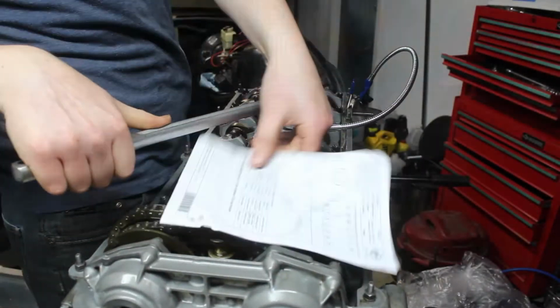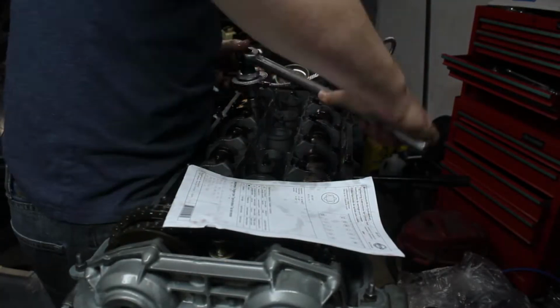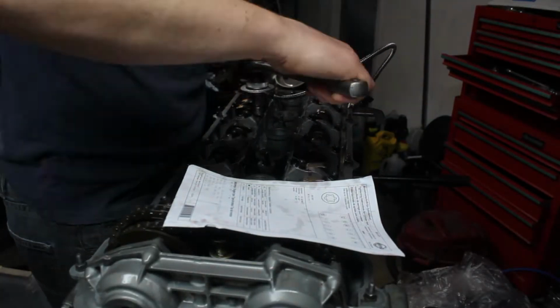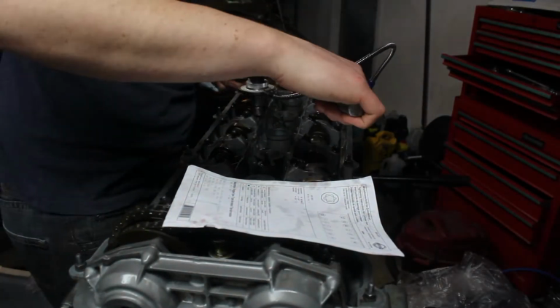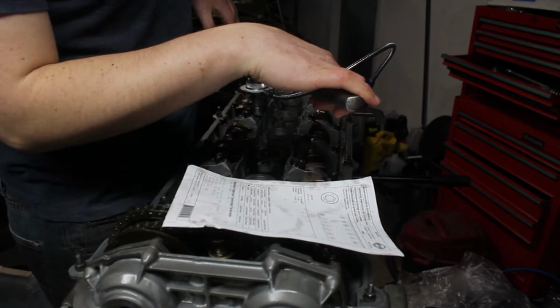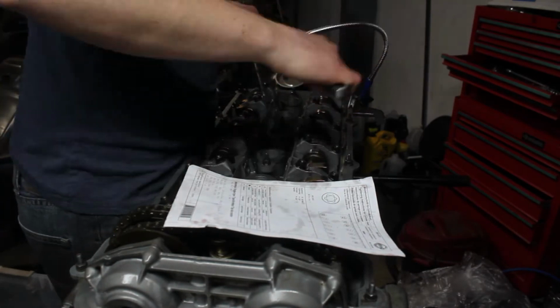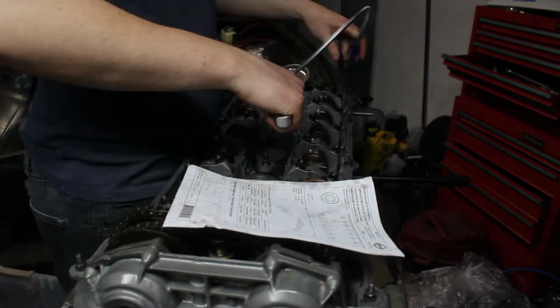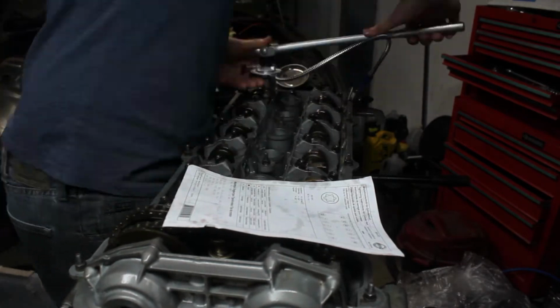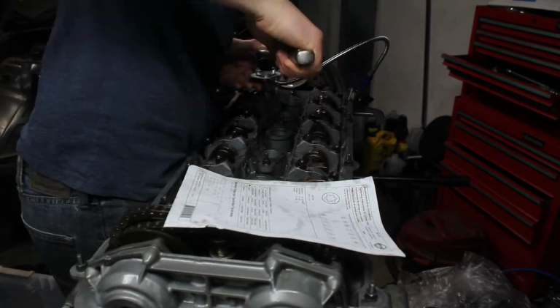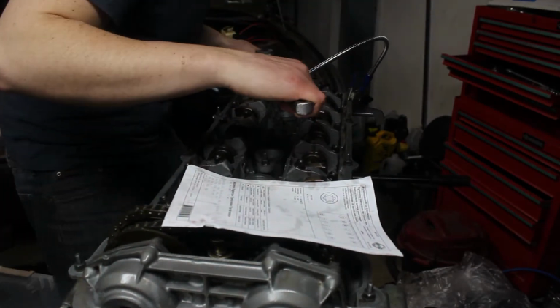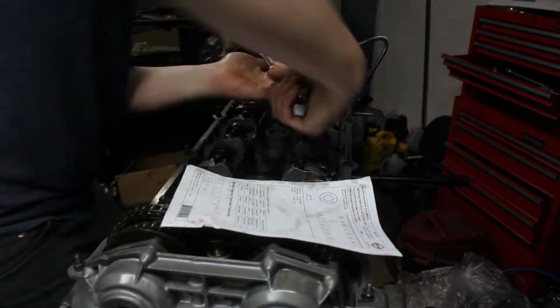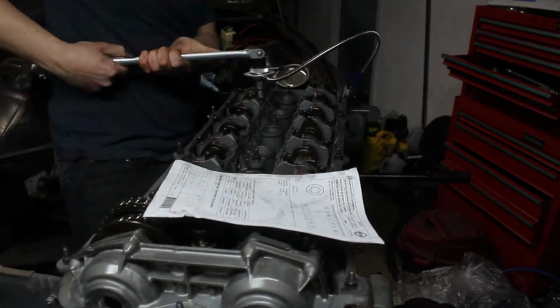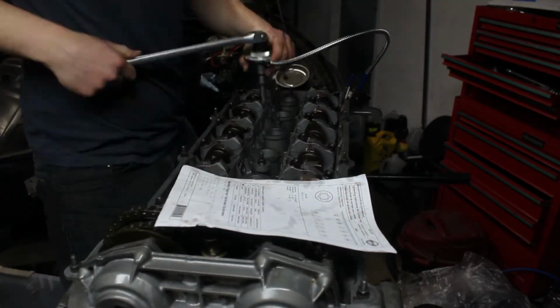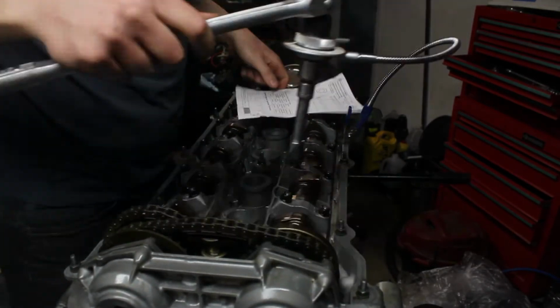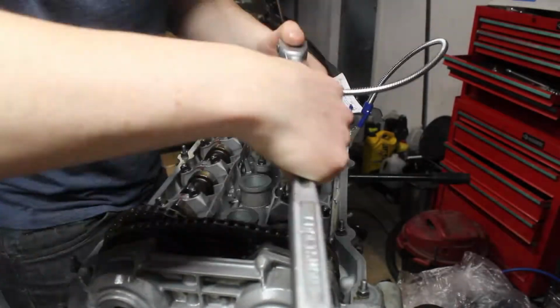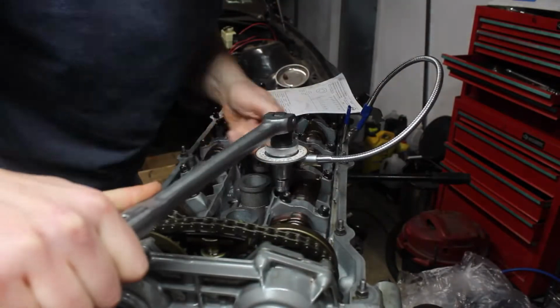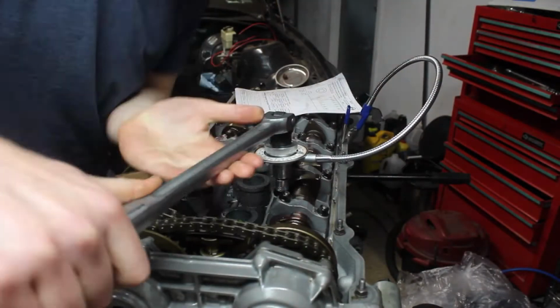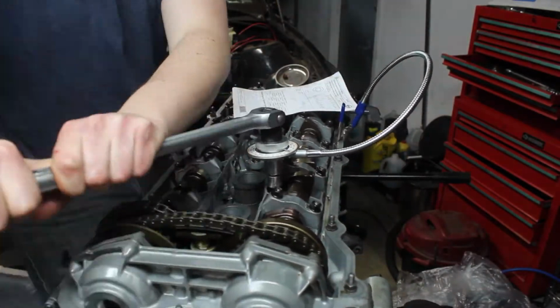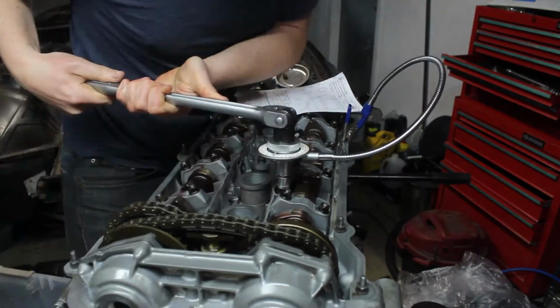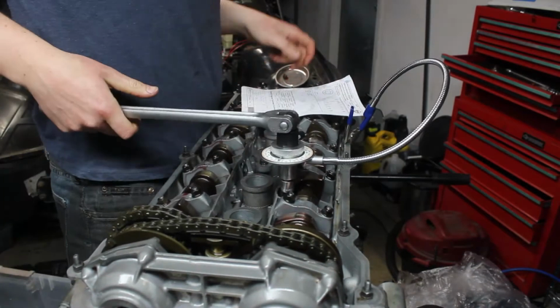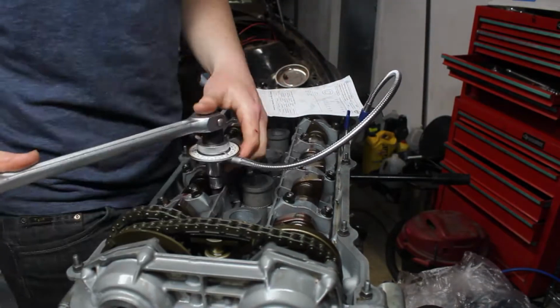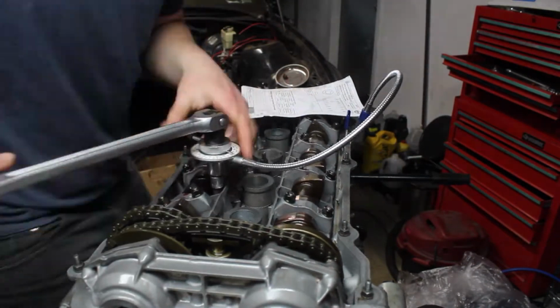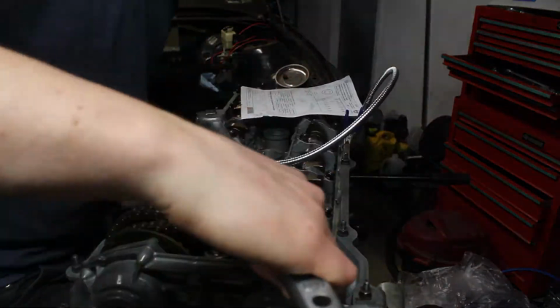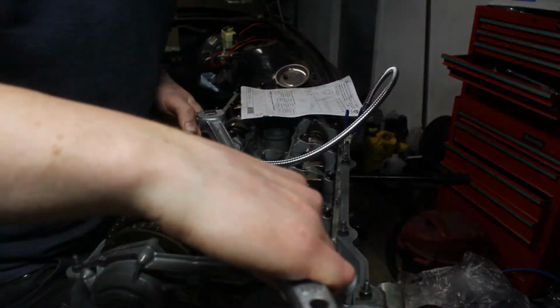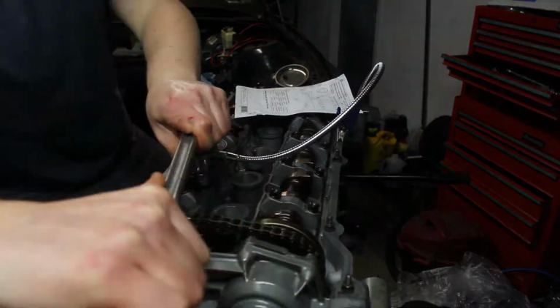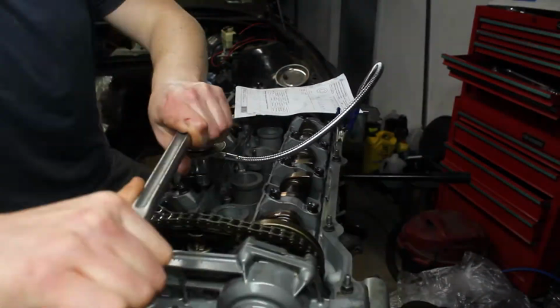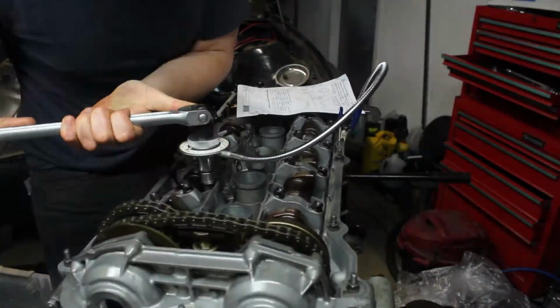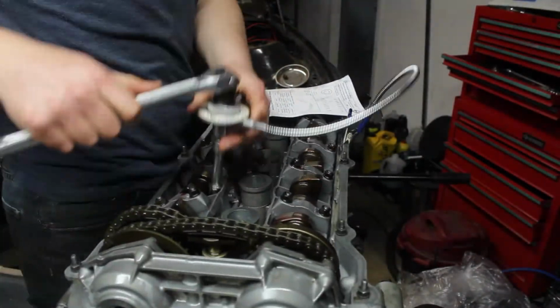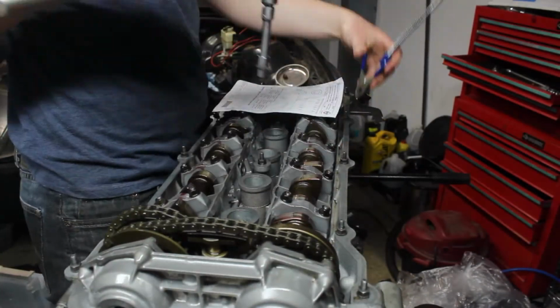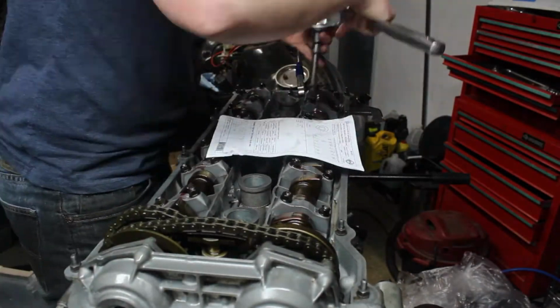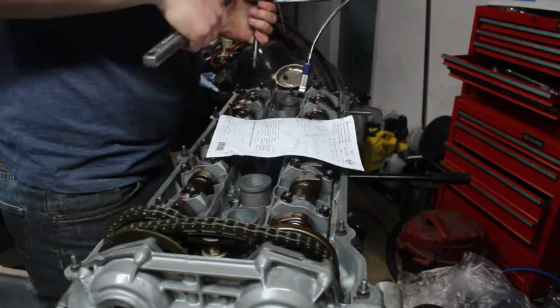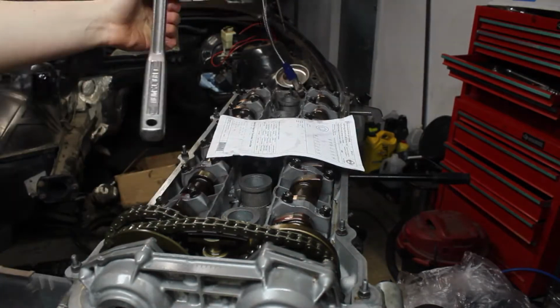It occurred to me that this might mess up my timing, since the head gasket would be compressed more, moving the cams closer to the crank. I checked, and sure enough, it had moved about 25 thousandths. I did a quick recheck of the timing, and only had to adjust it slightly.